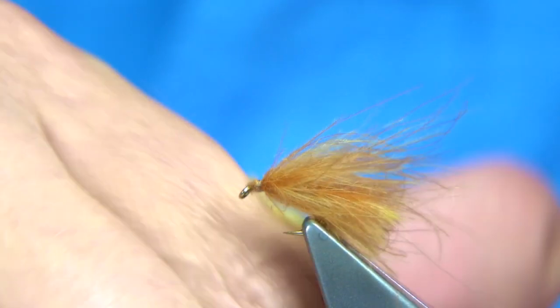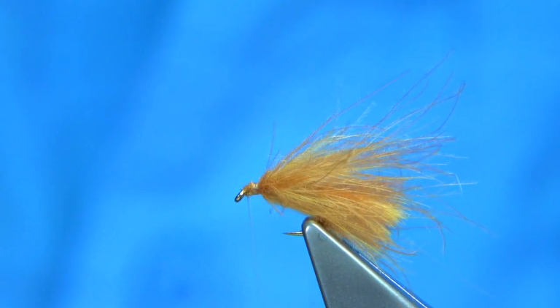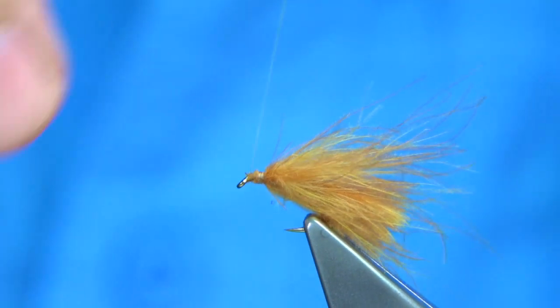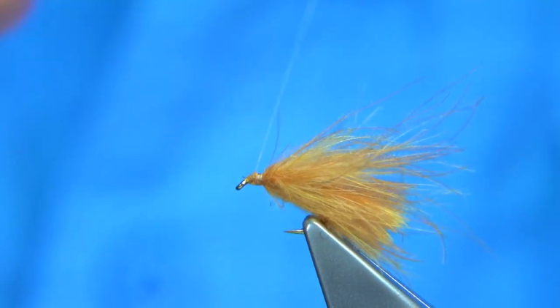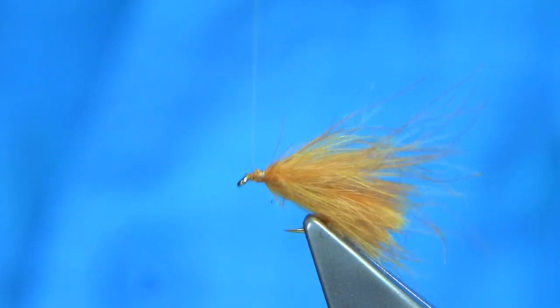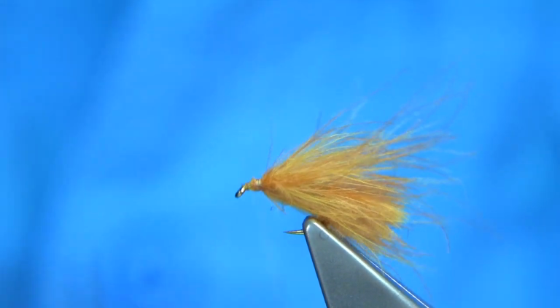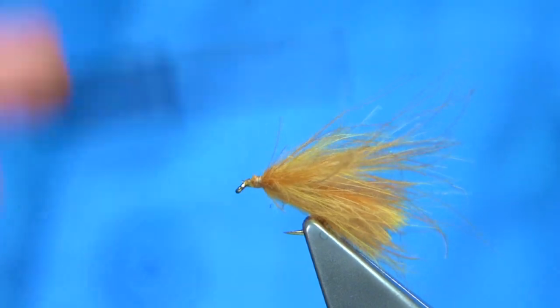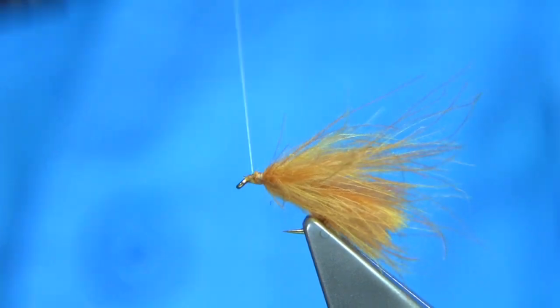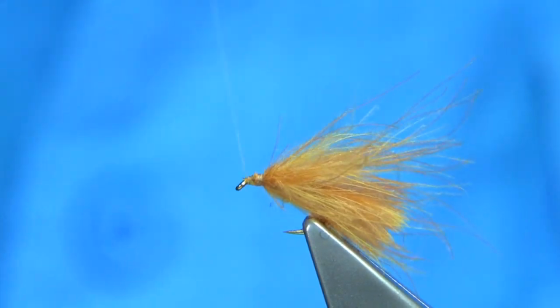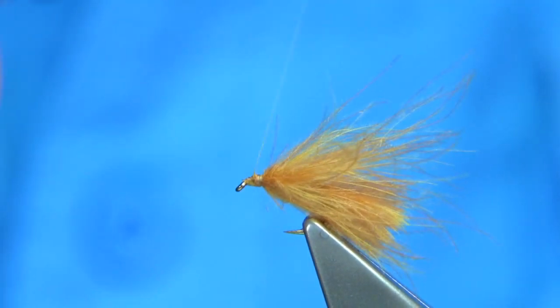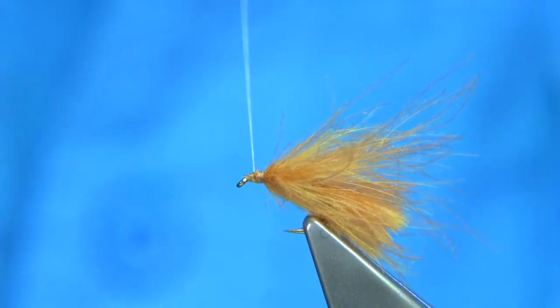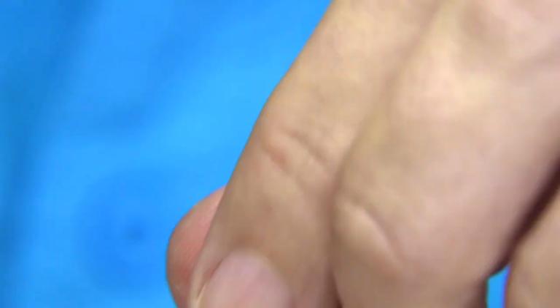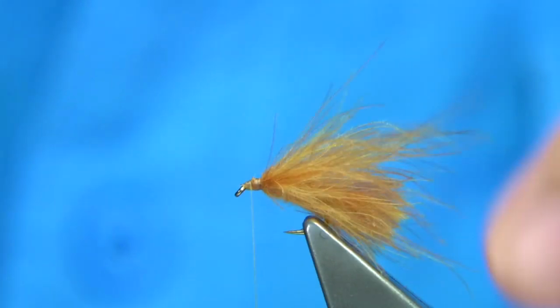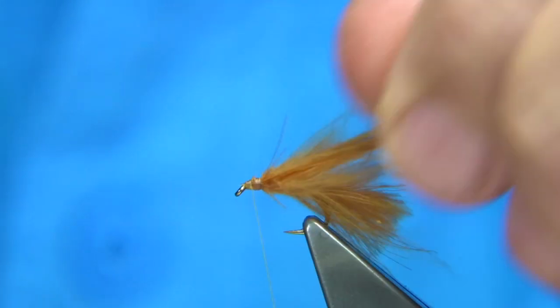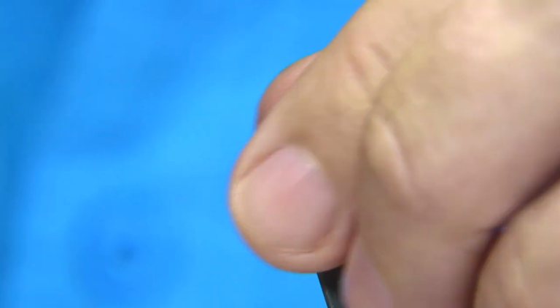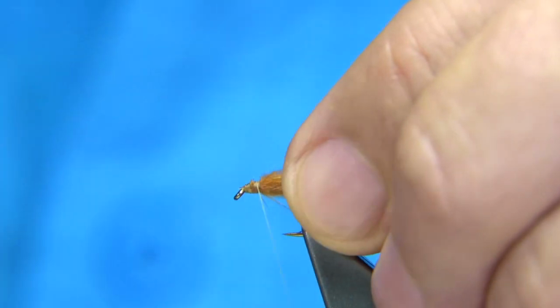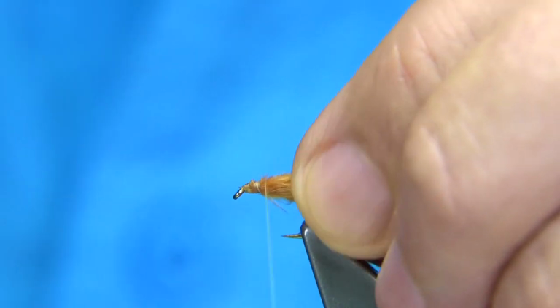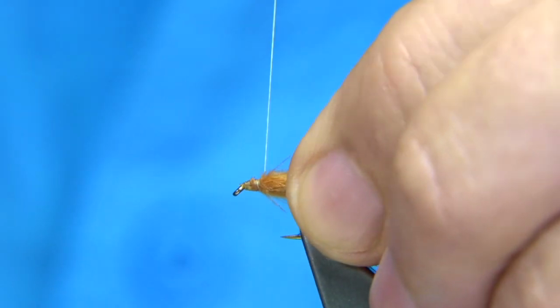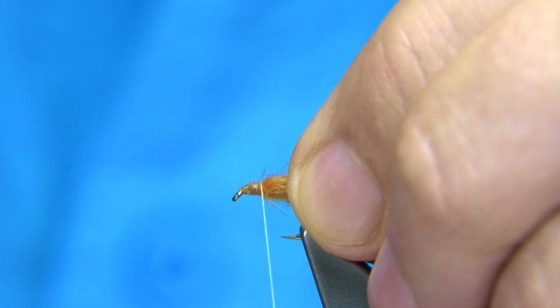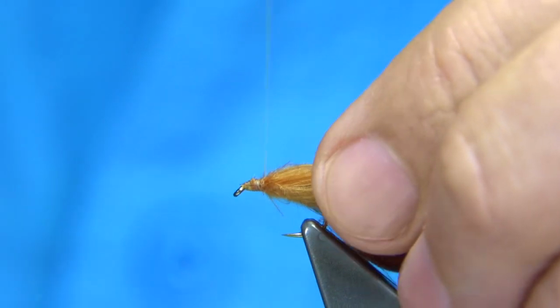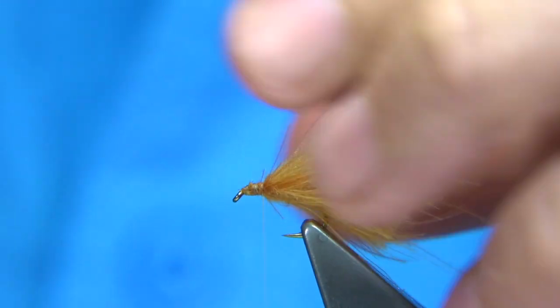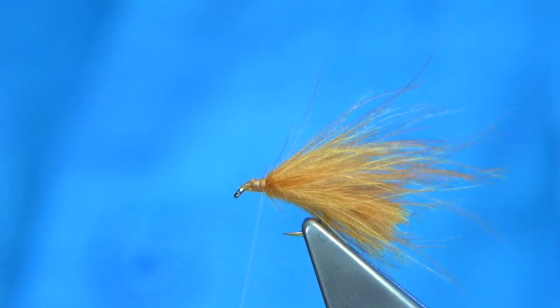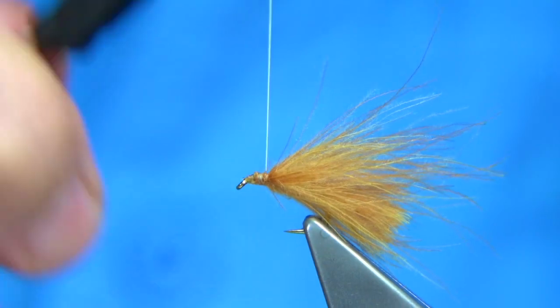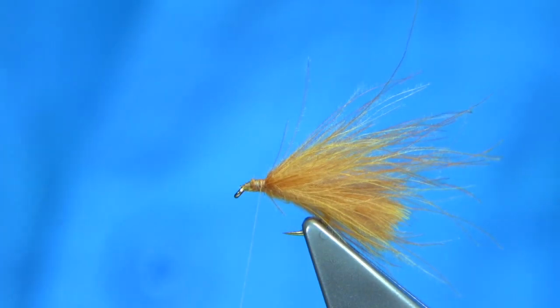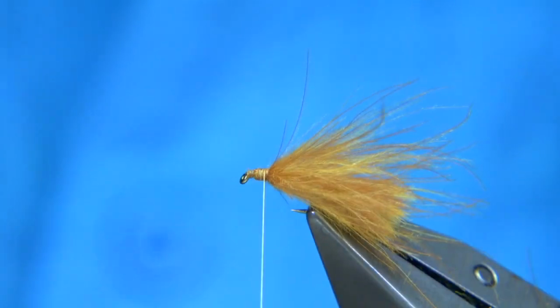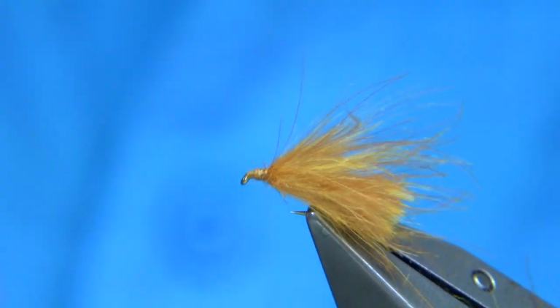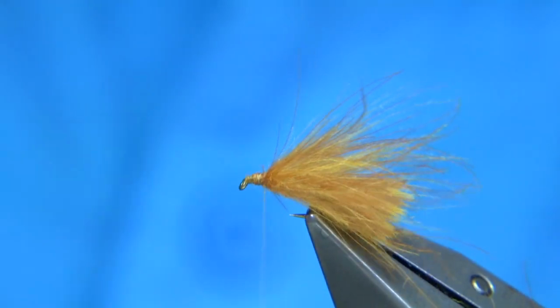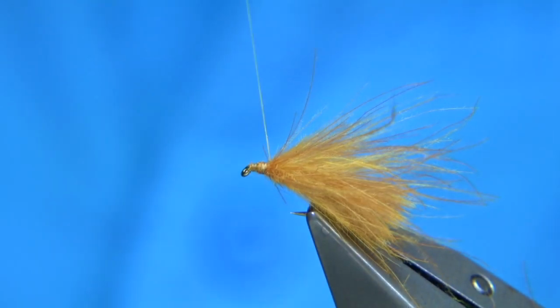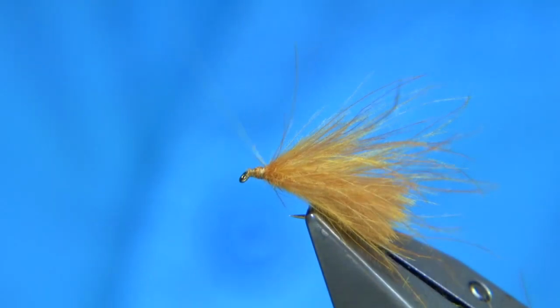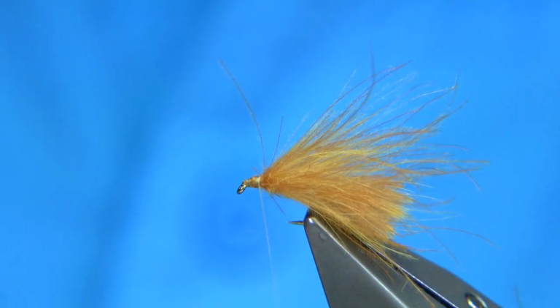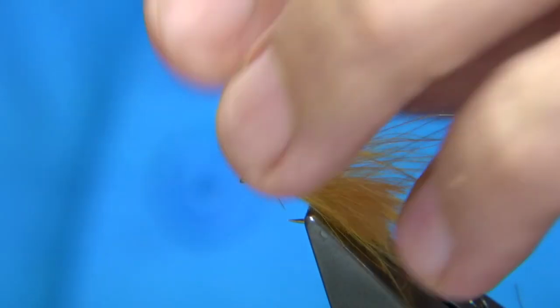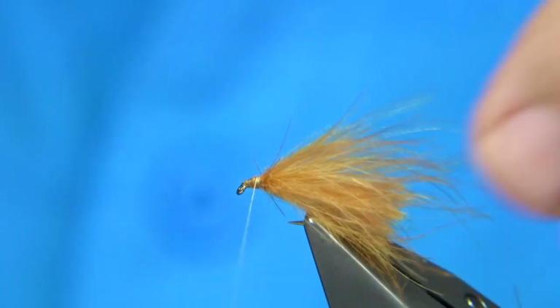A little bit more wax on my thread. Make sure you come back enough to form the thorax. That's fine.